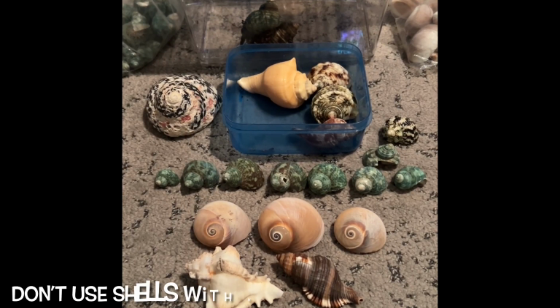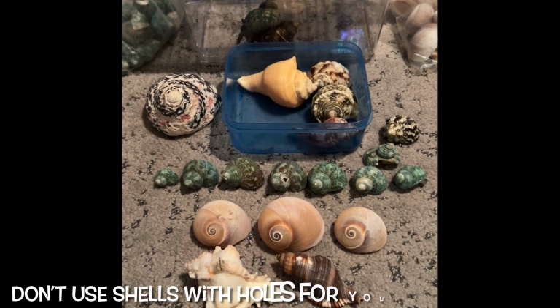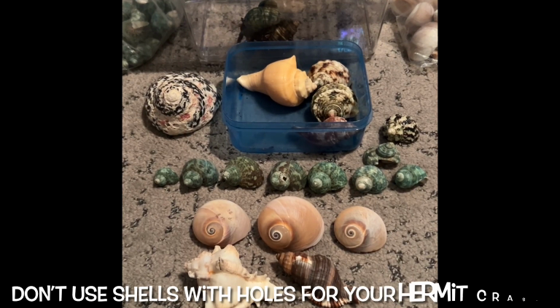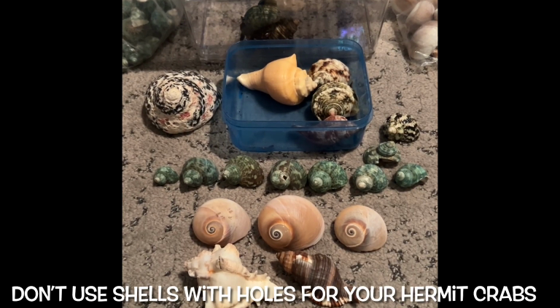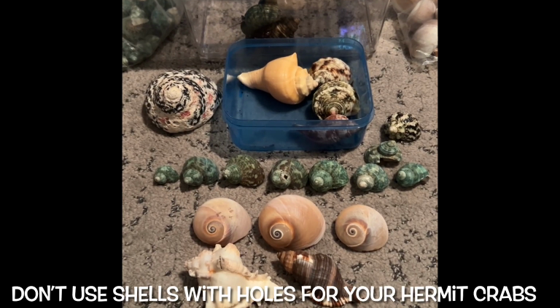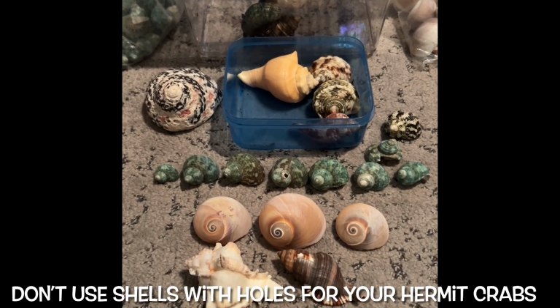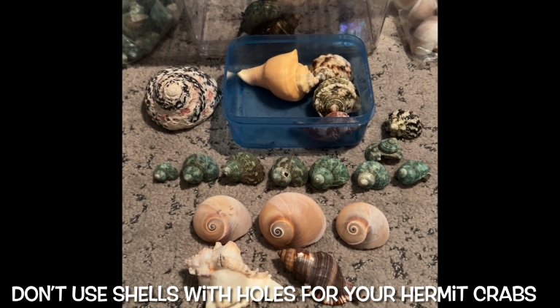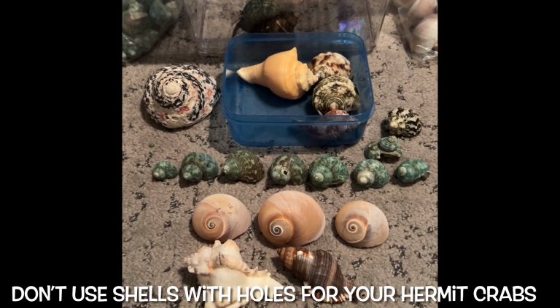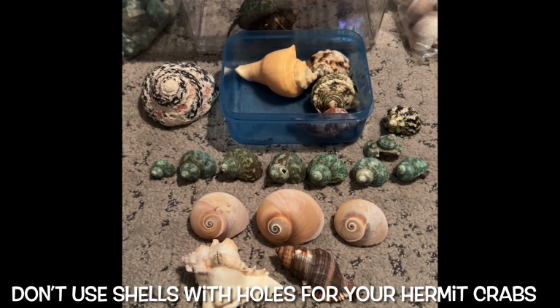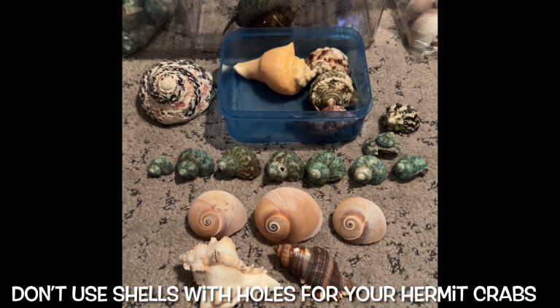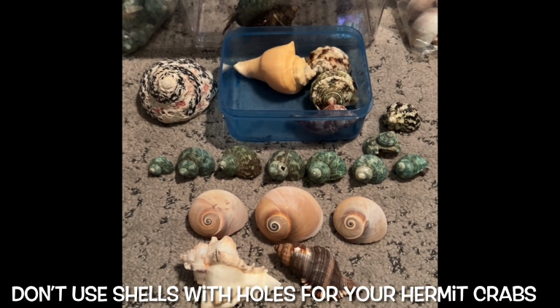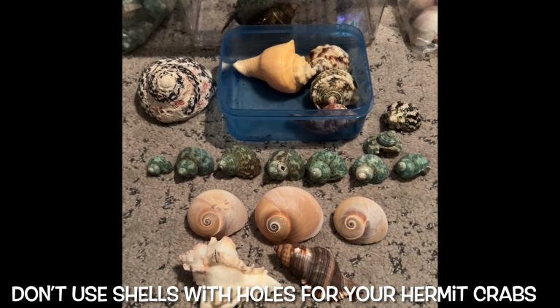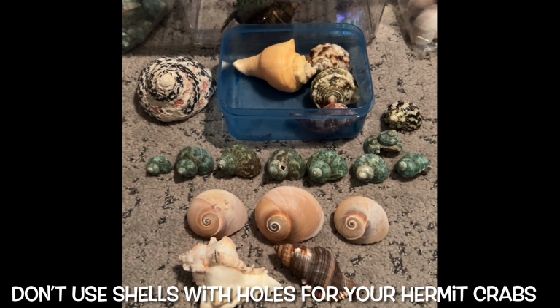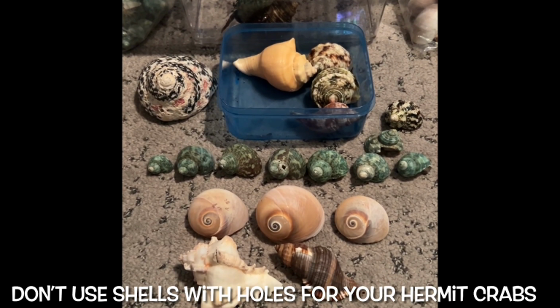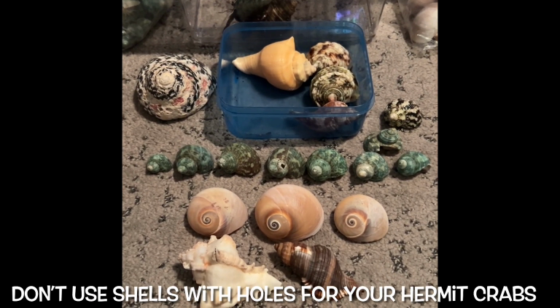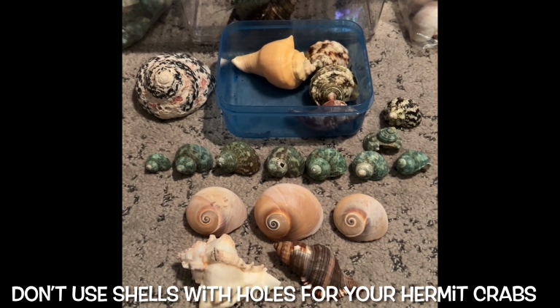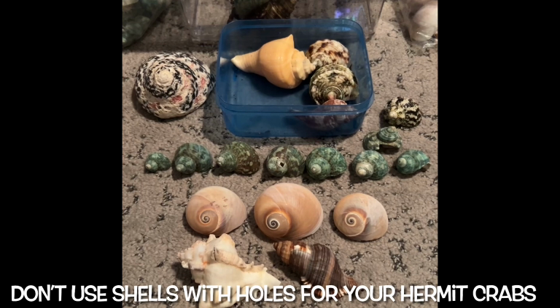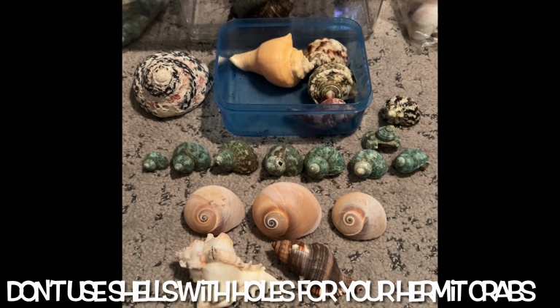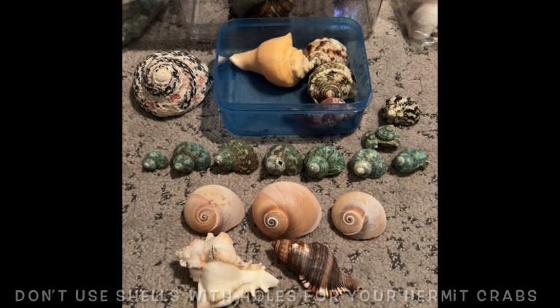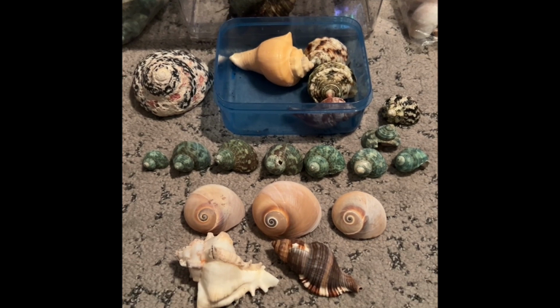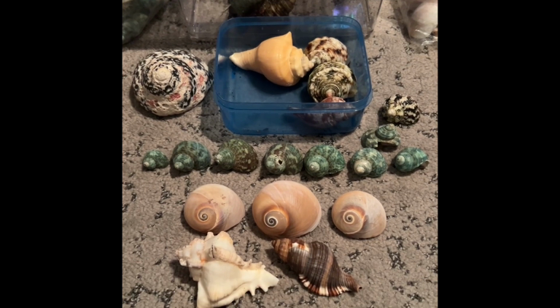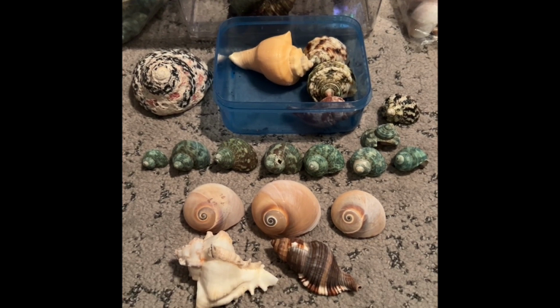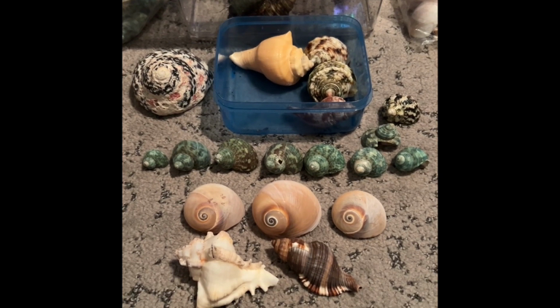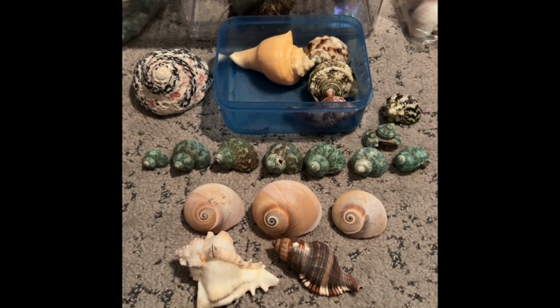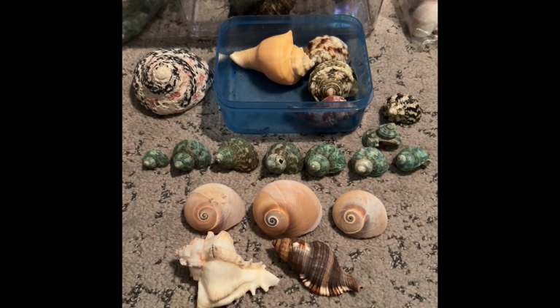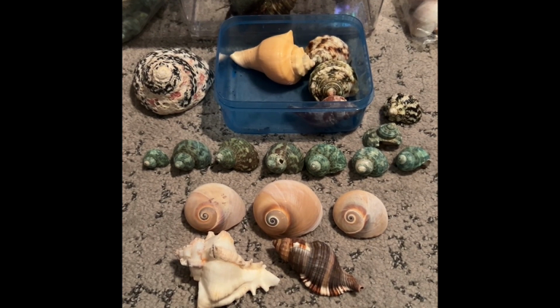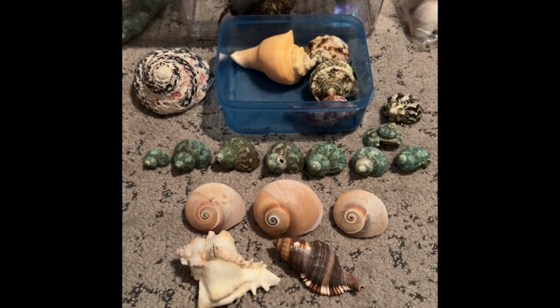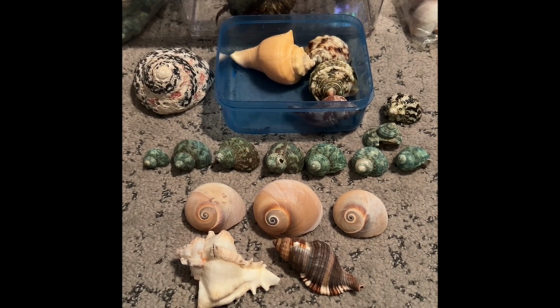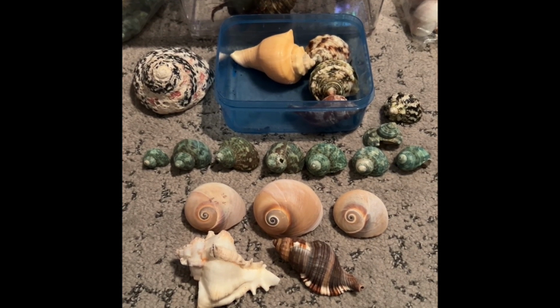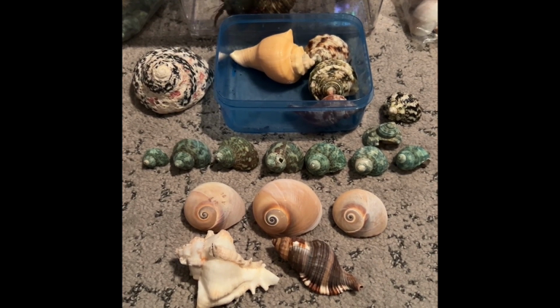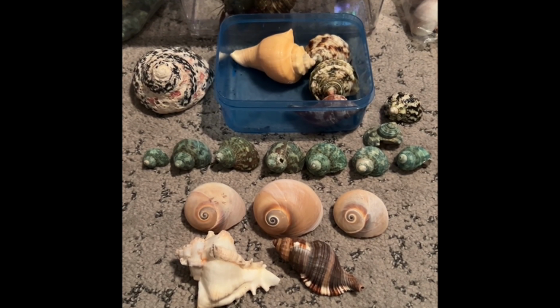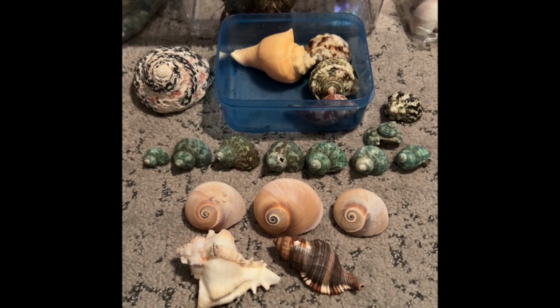Now I'm going to tell you where you can get your hermit crab shells from. Some places you can get your hermit crab shells from are the Dollar Store, the Craft Shop, the Pet Store, and Amazon.